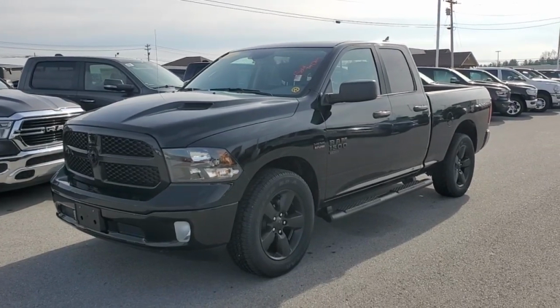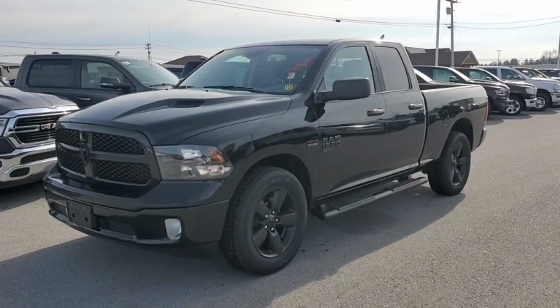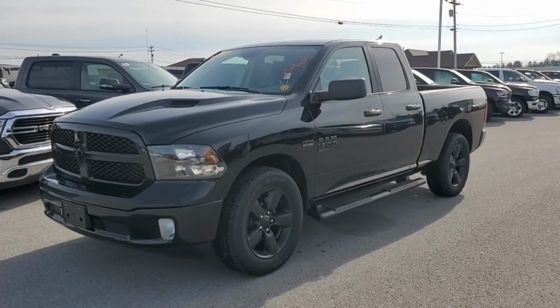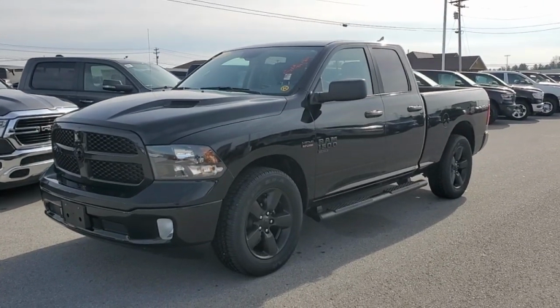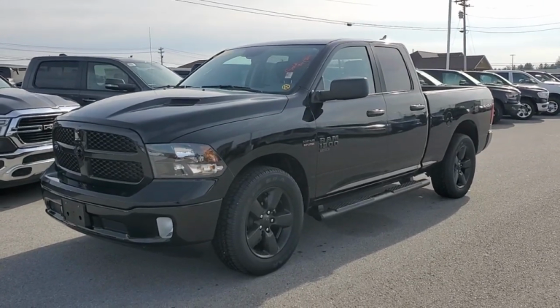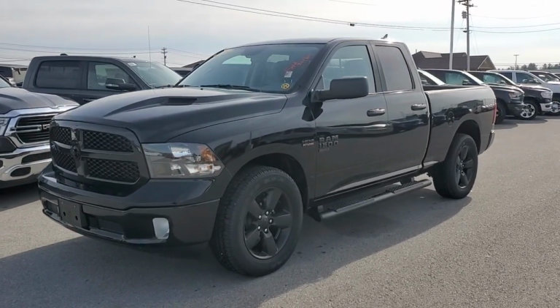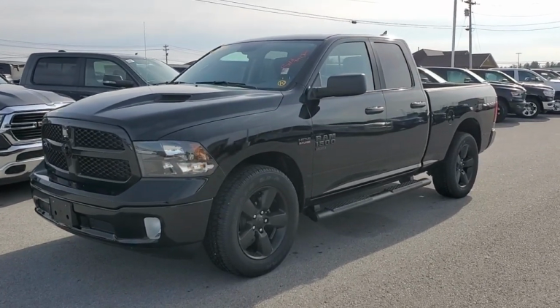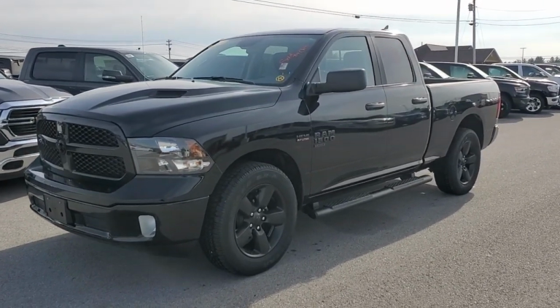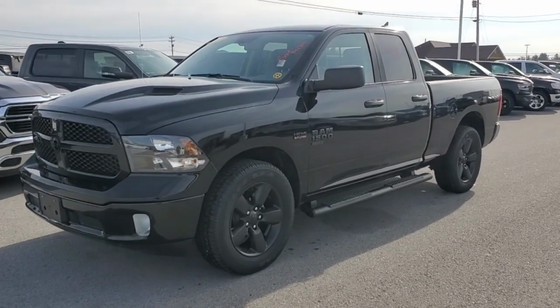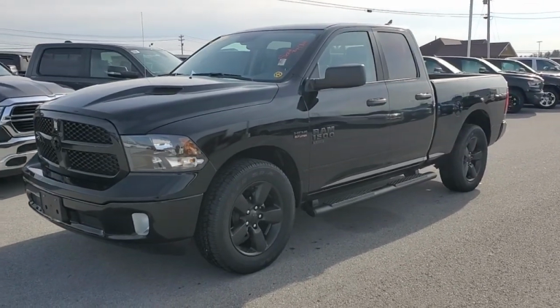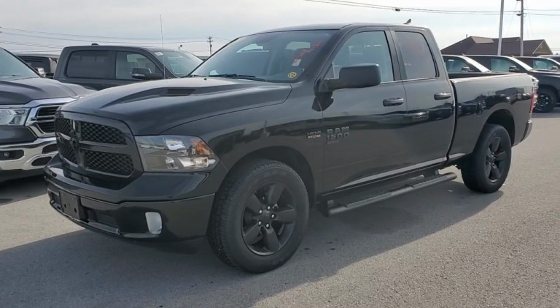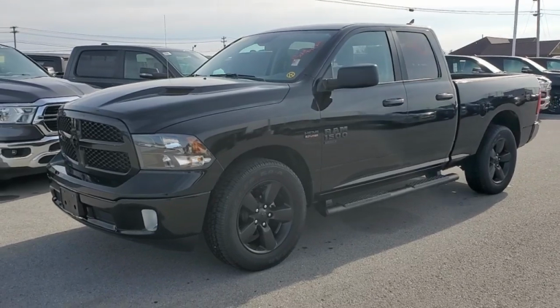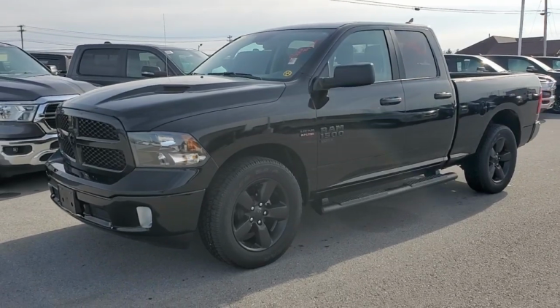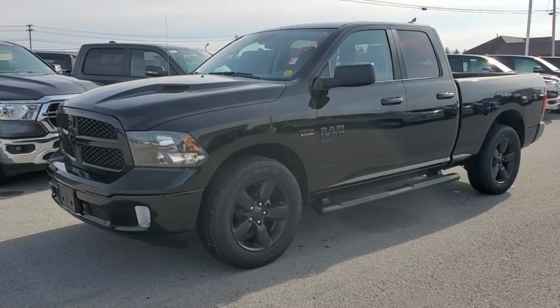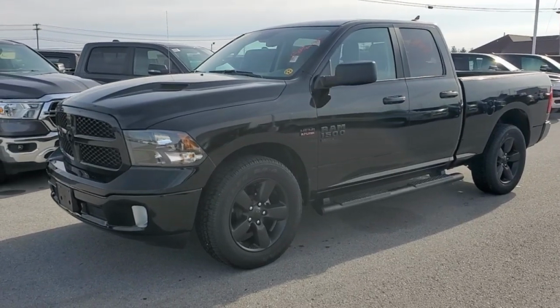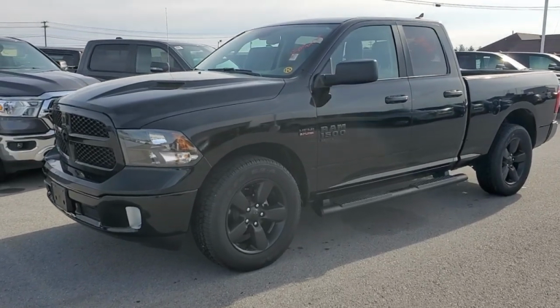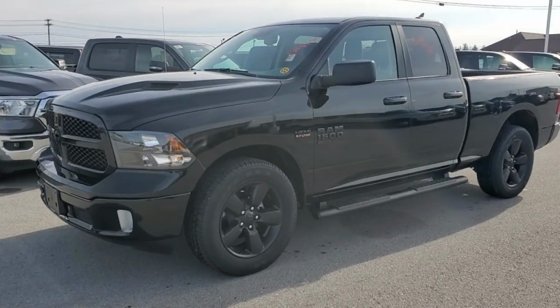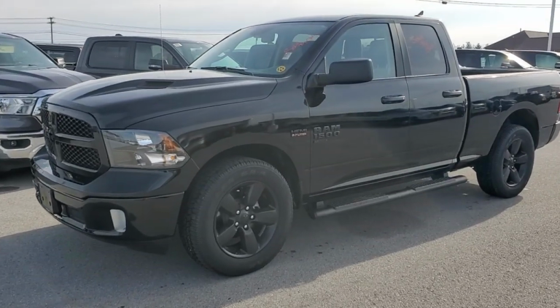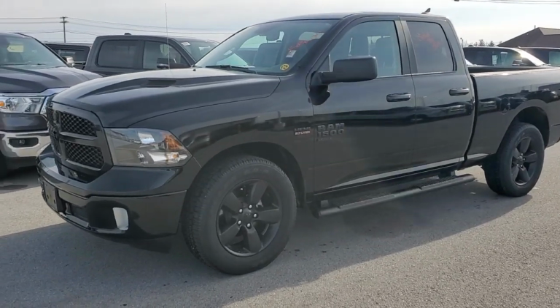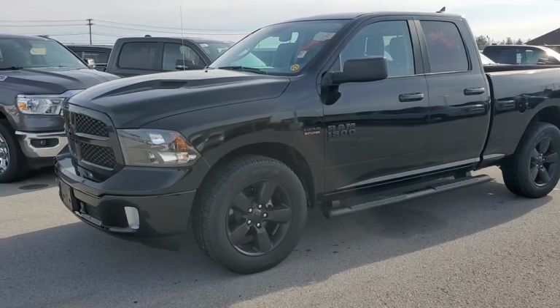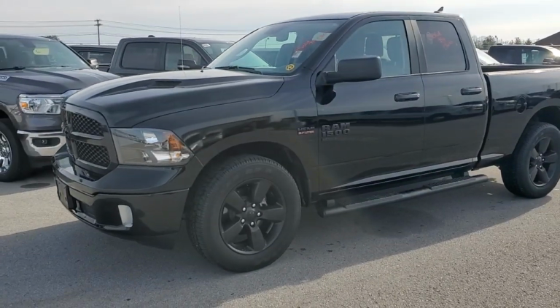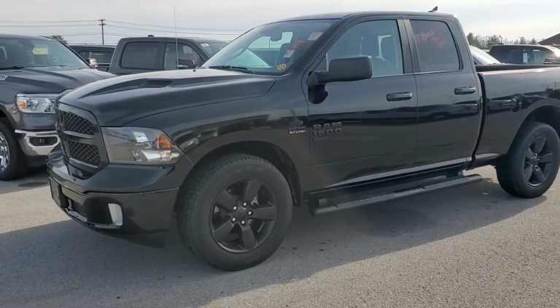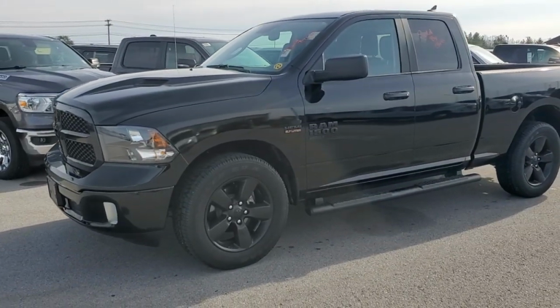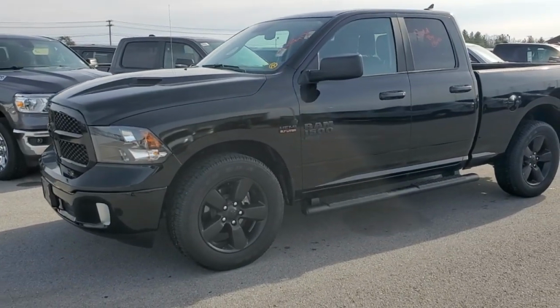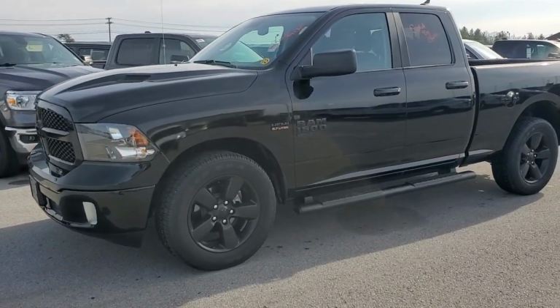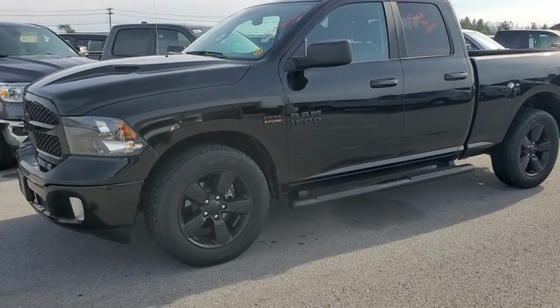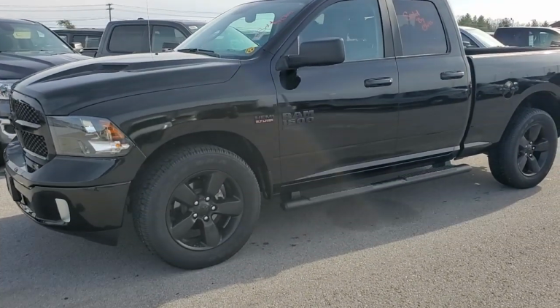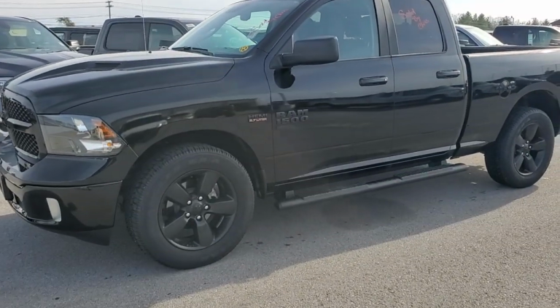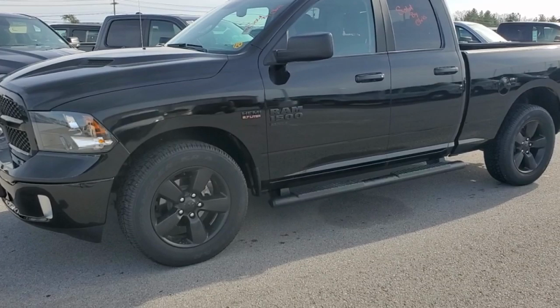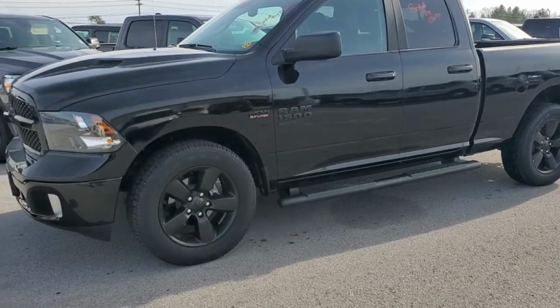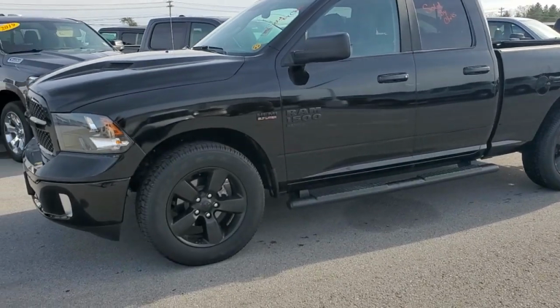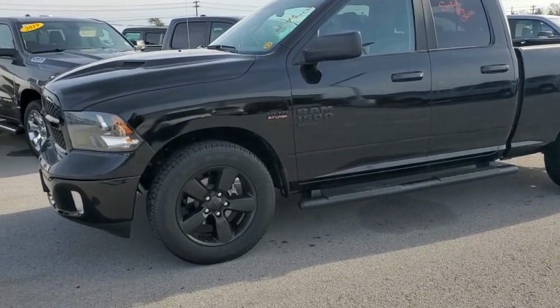Hi Dave, Chris over at East Tennessee Dodge in Crossville, Tennessee. First of all, I just want to thank you for the inquiry yesterday on this truck, placing a deposit on it. We'll plan for Thursday on a pickup.